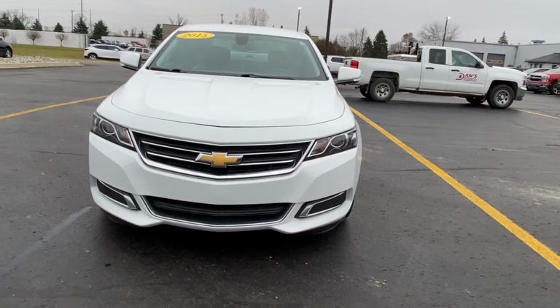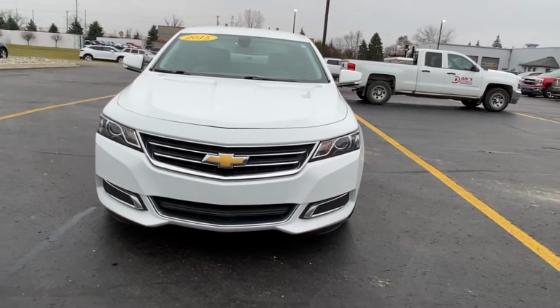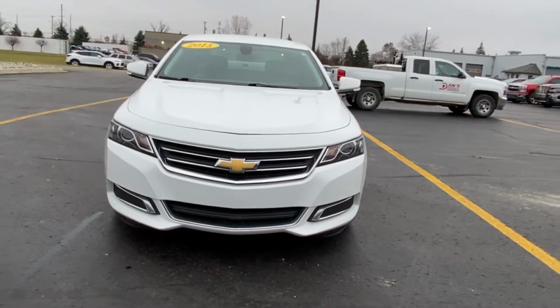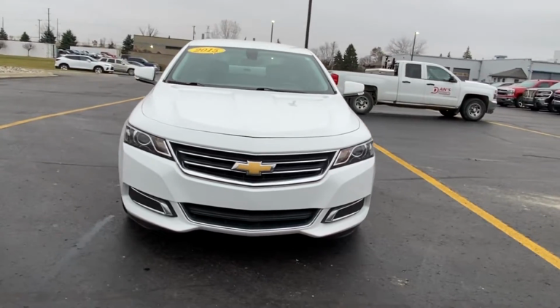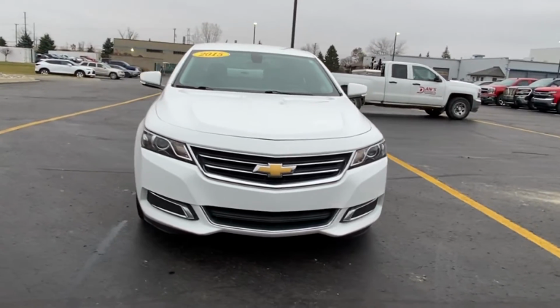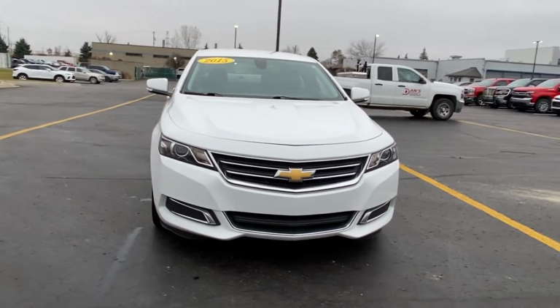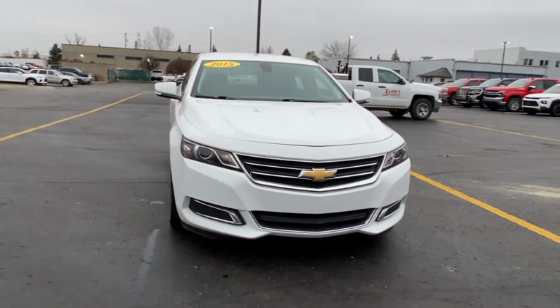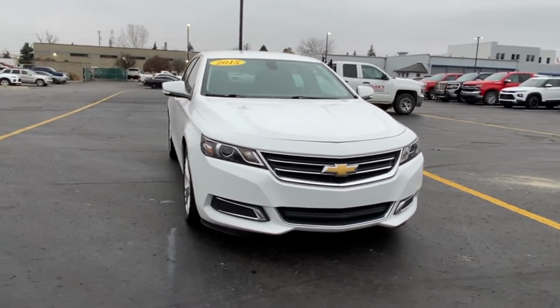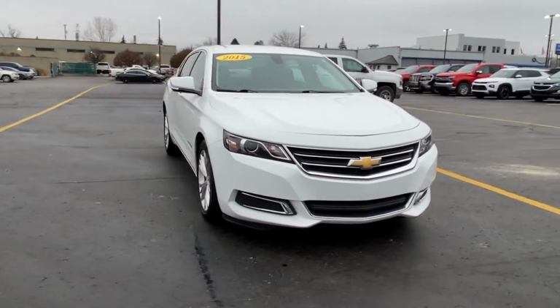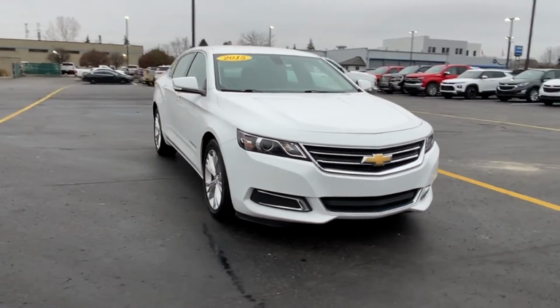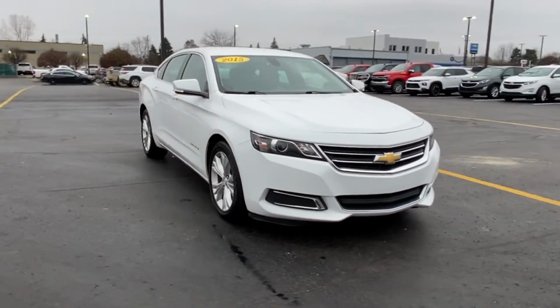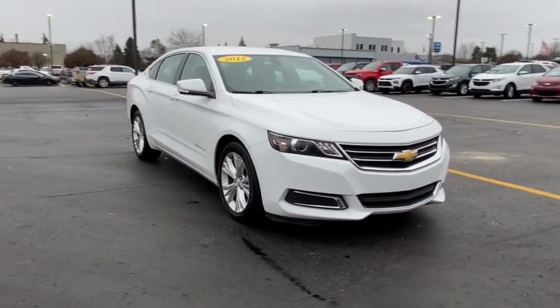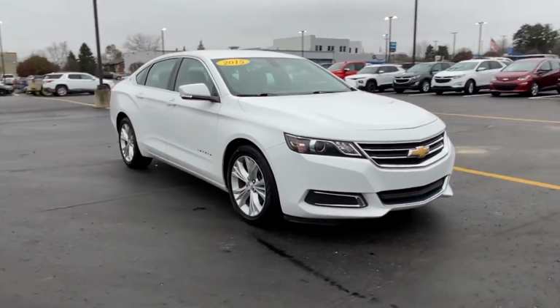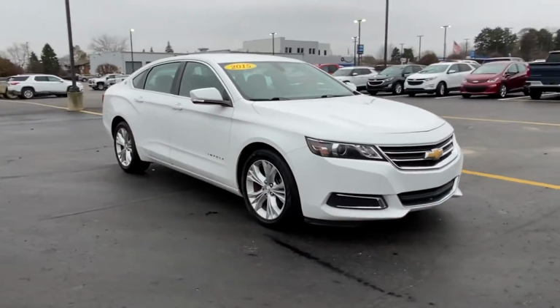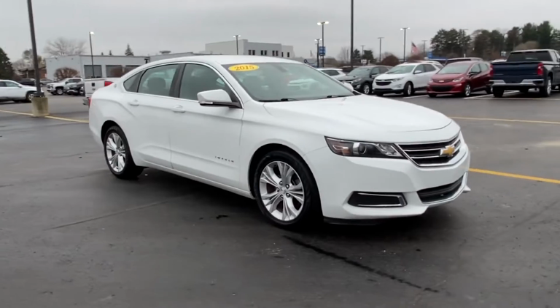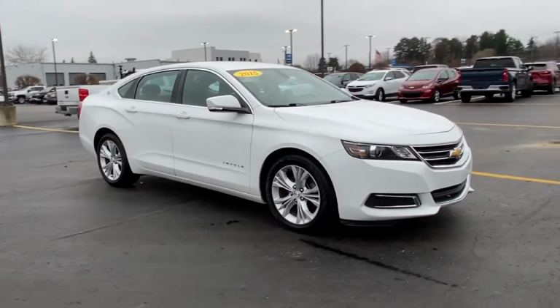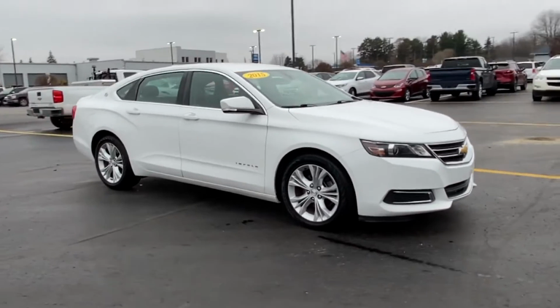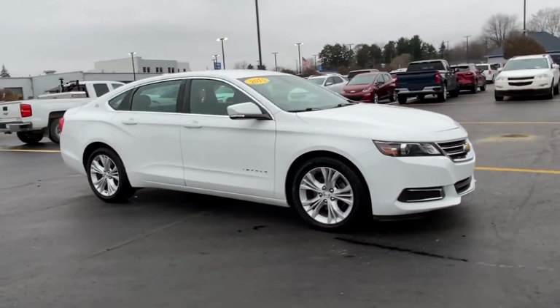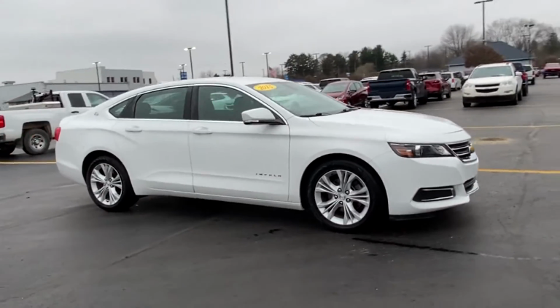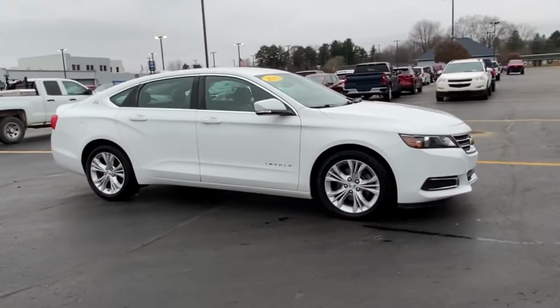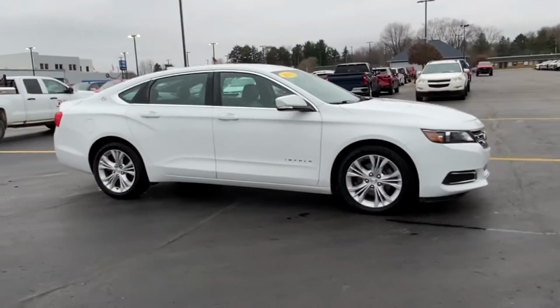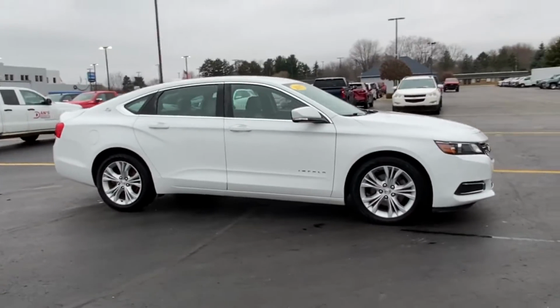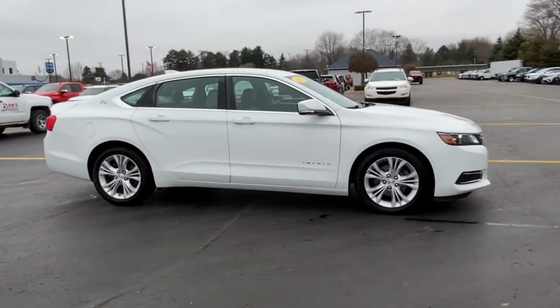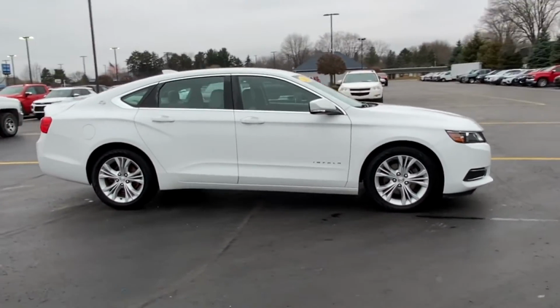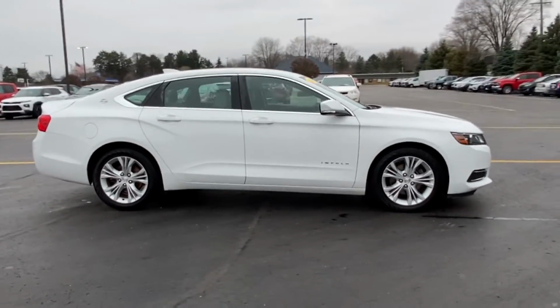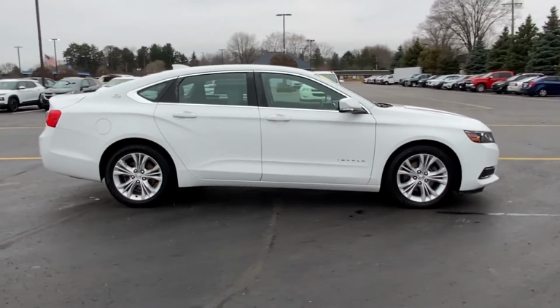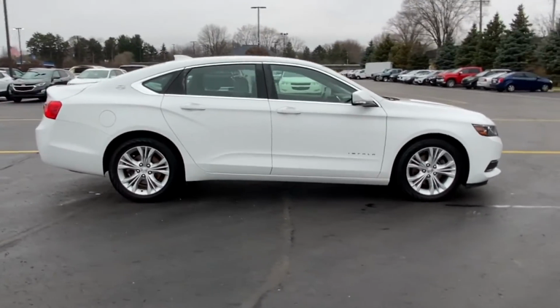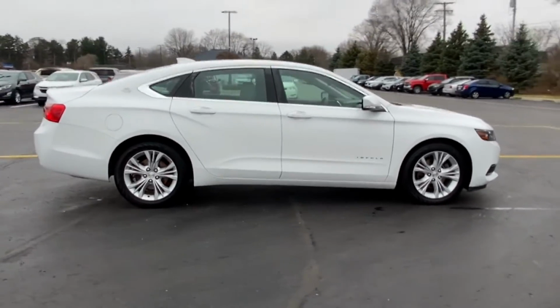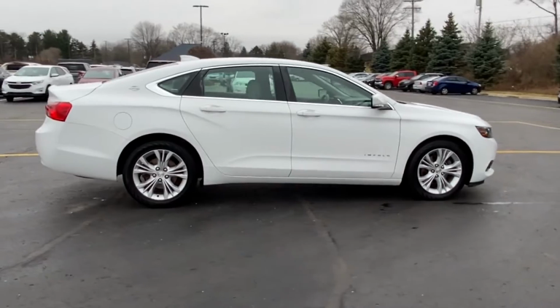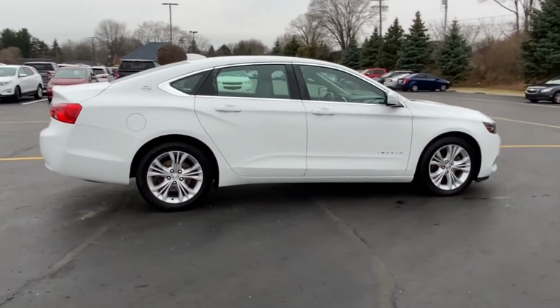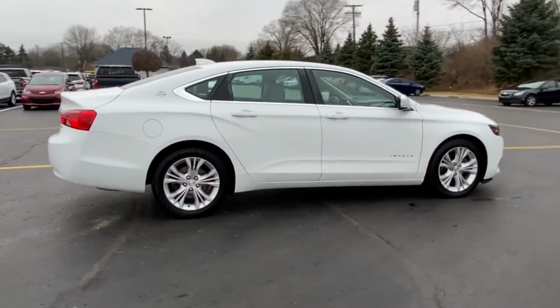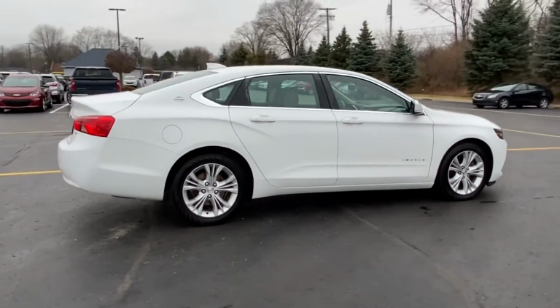2015 Chevrolet Impala. This sedan combines safety and comfort with style and performance. Fall in love with its many extra features, which include the following.